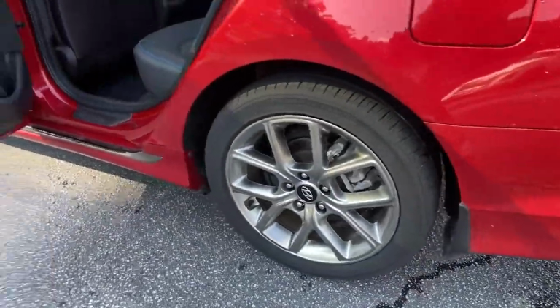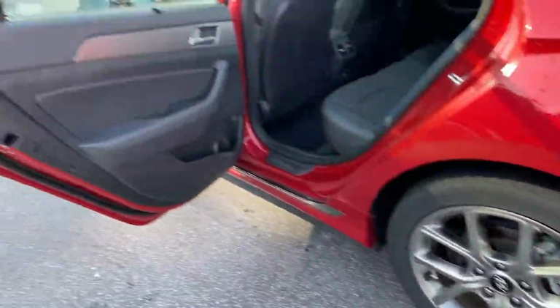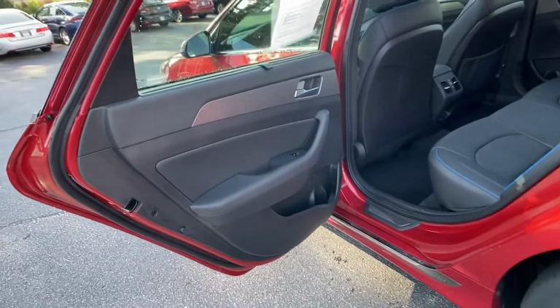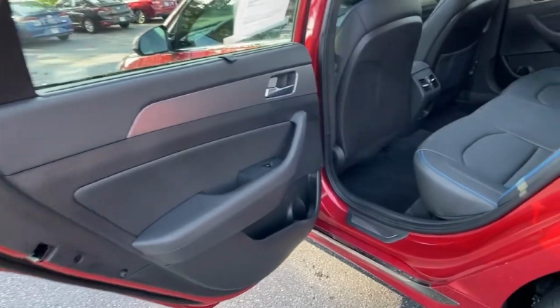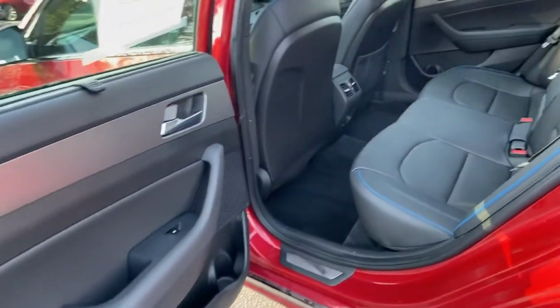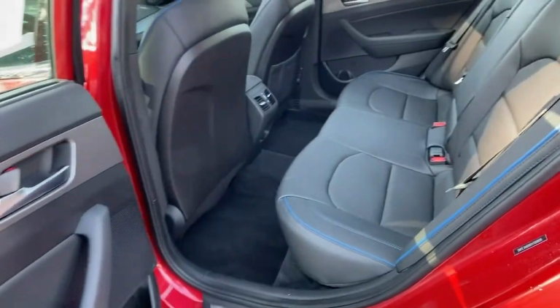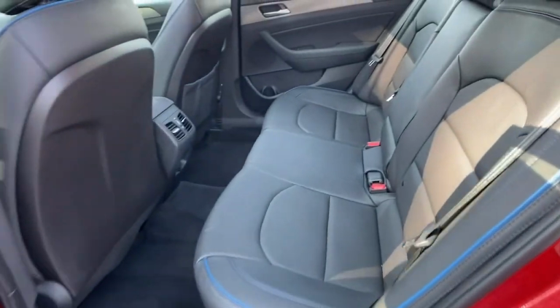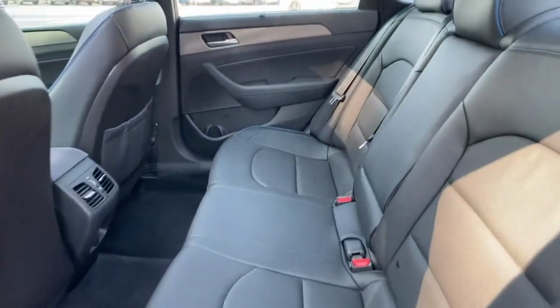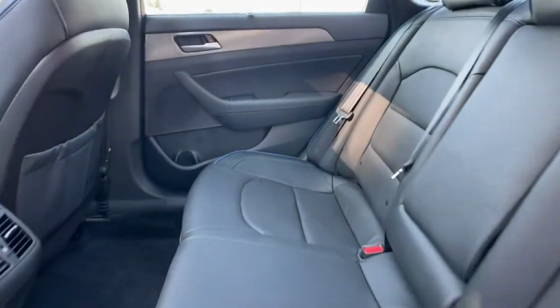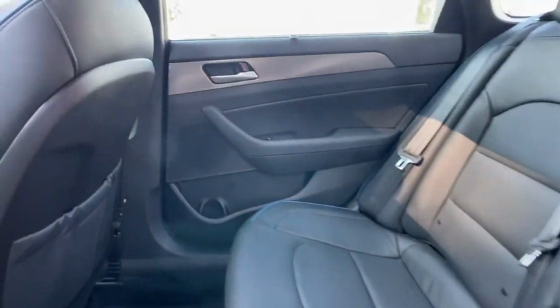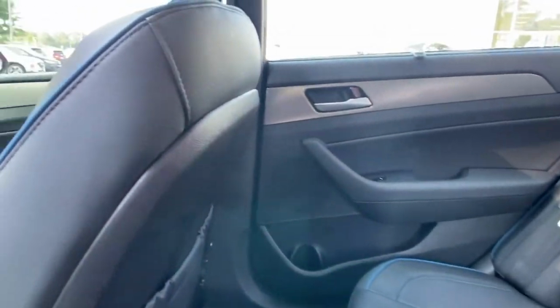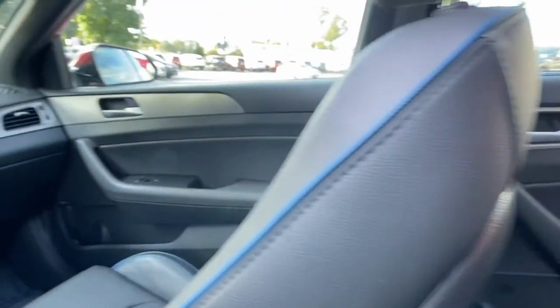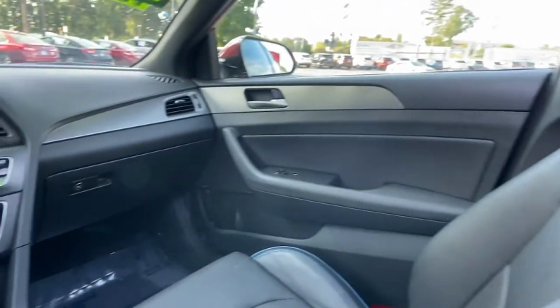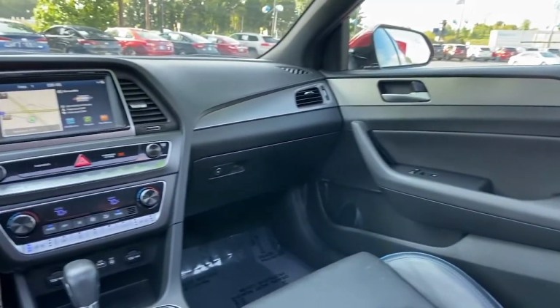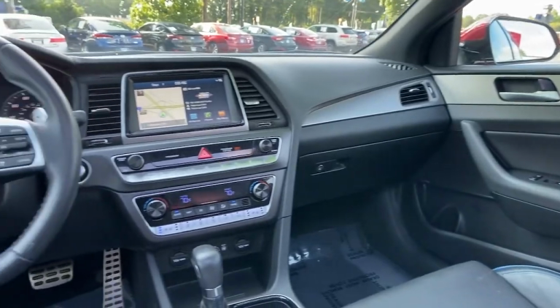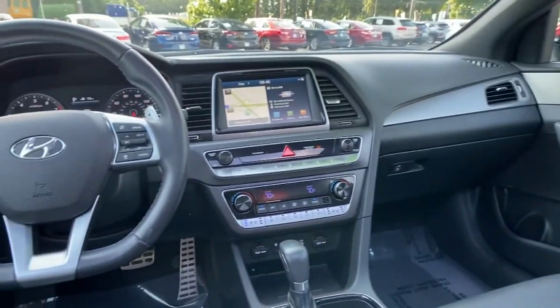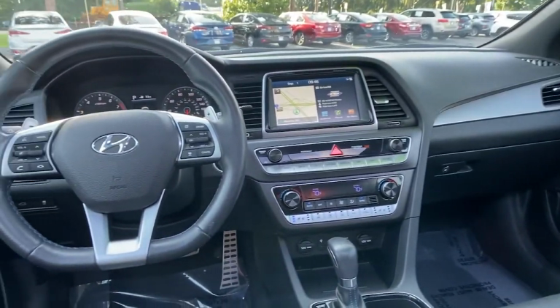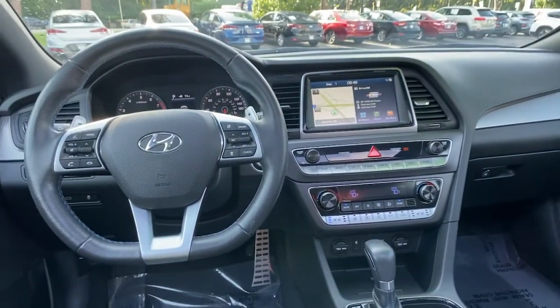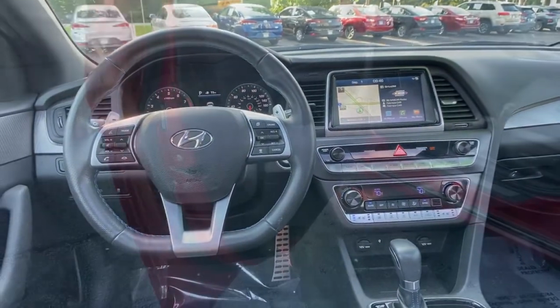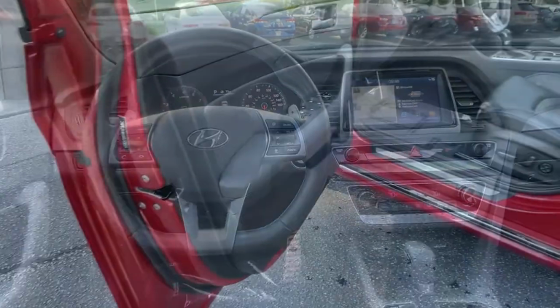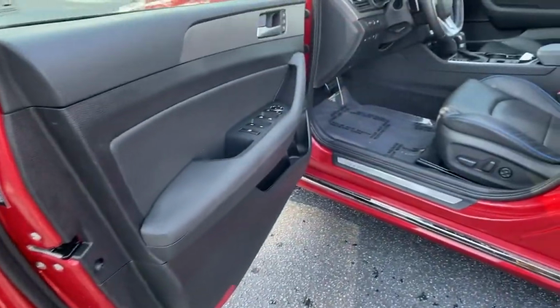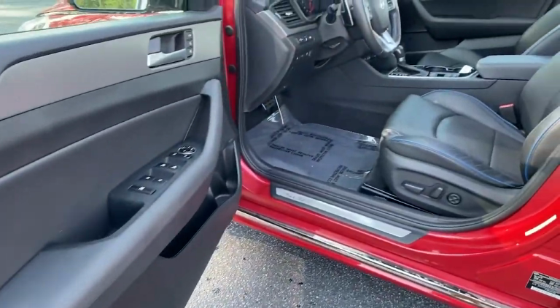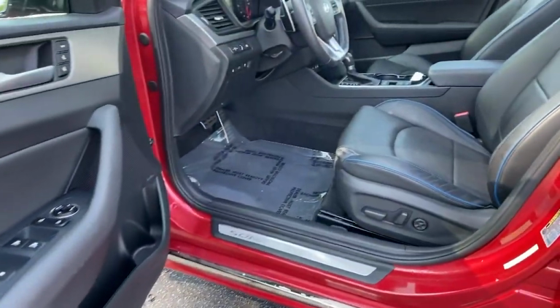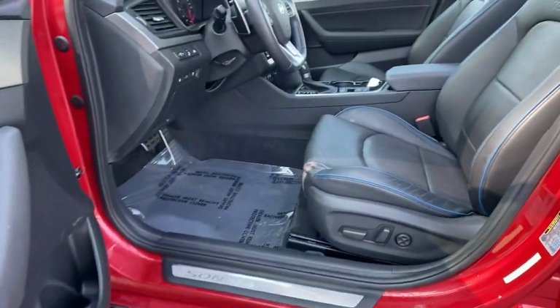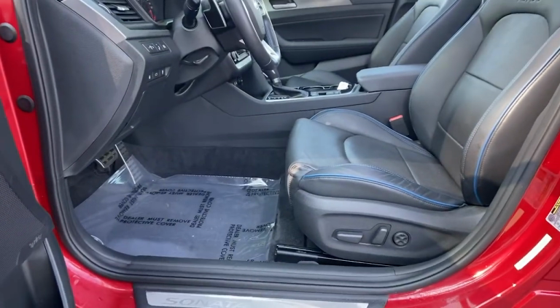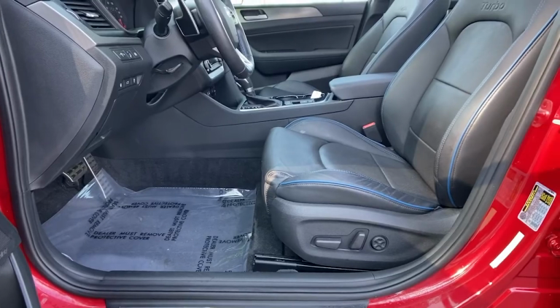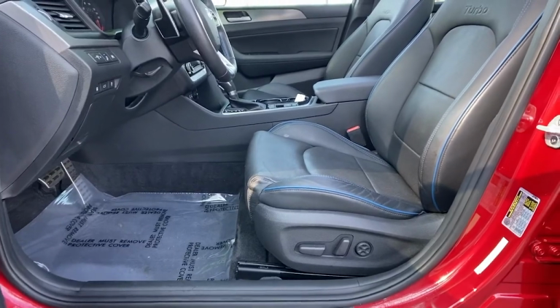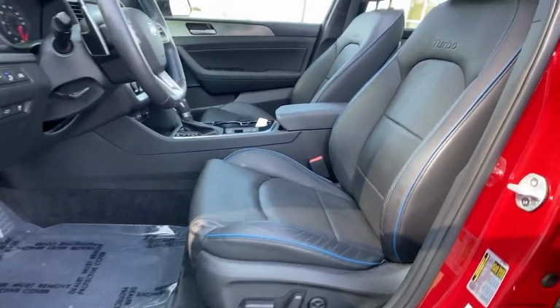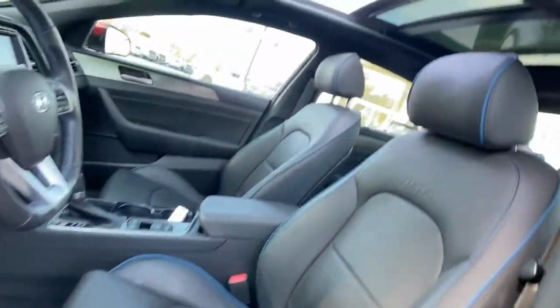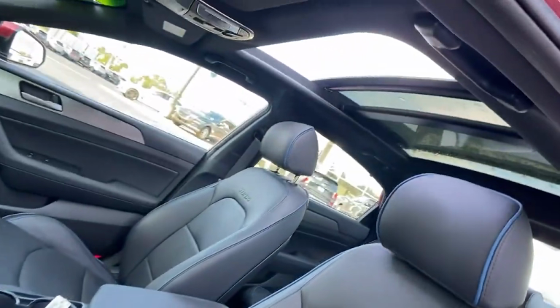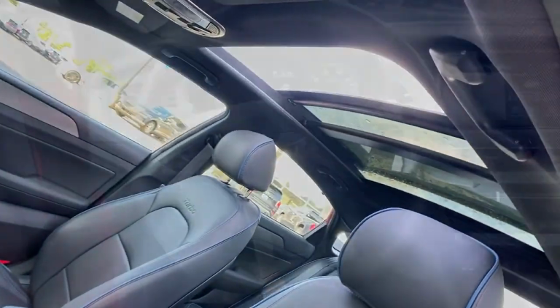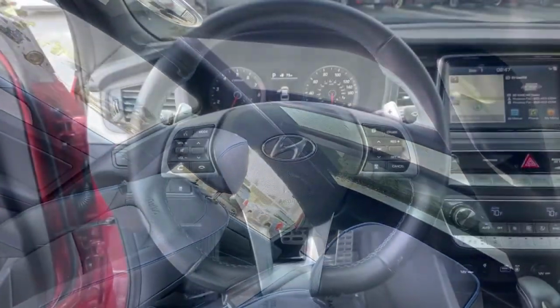These are just some of the great options this vehicle comes with: navigation system, electronic stability control, seat memory, trip computer, power windows, bucket seats, four-wheel disc brakes, power steering.